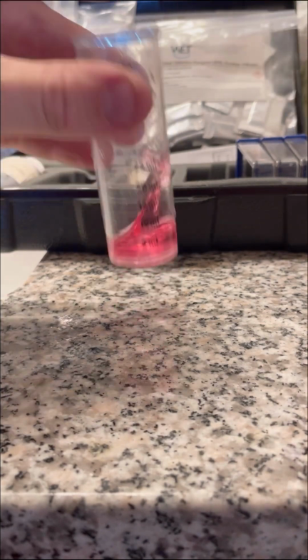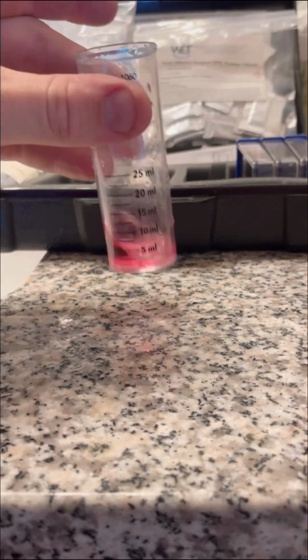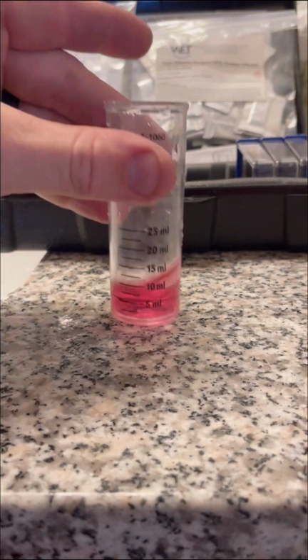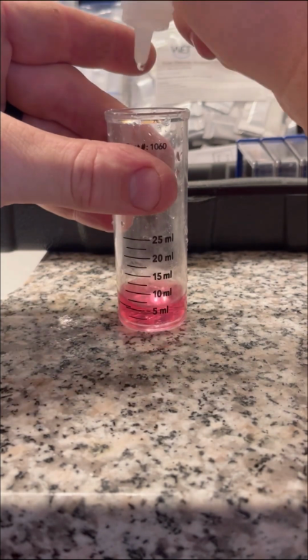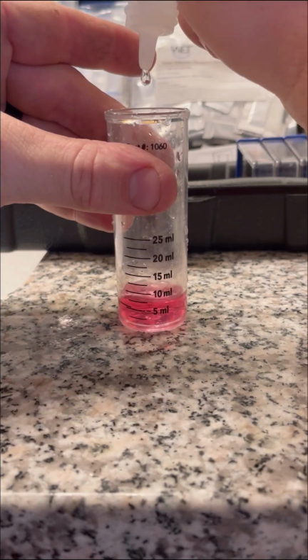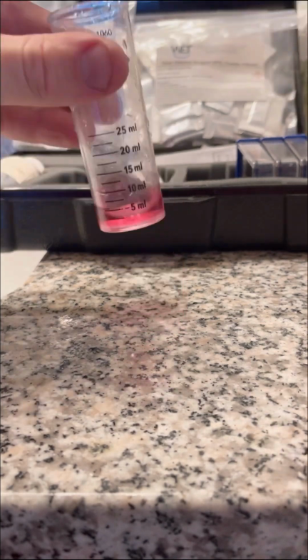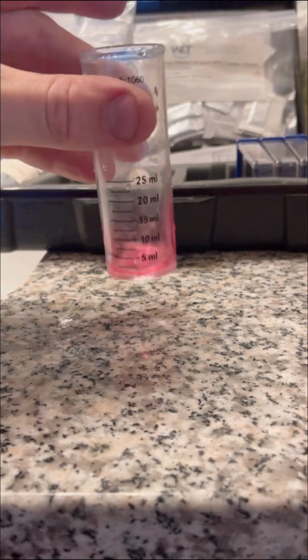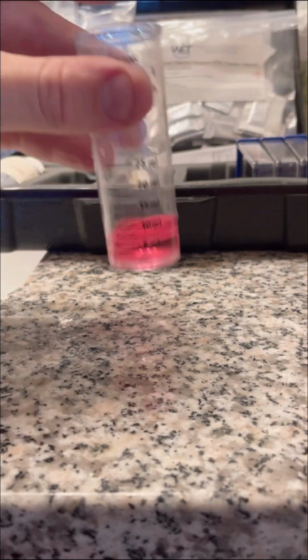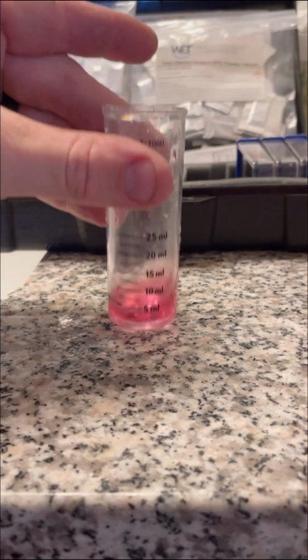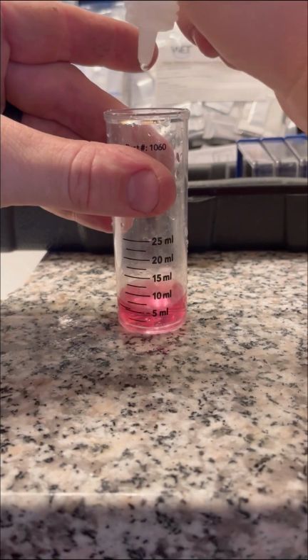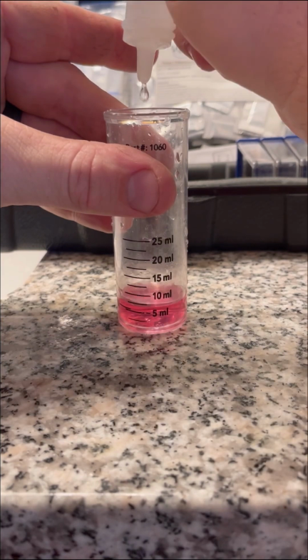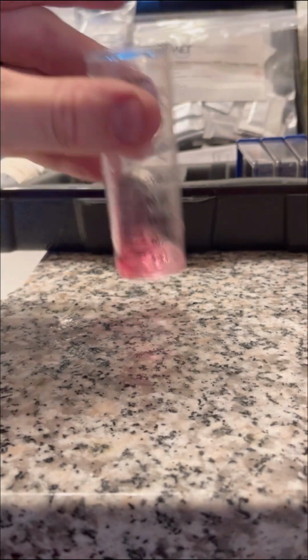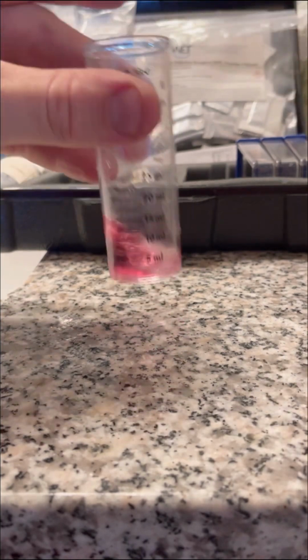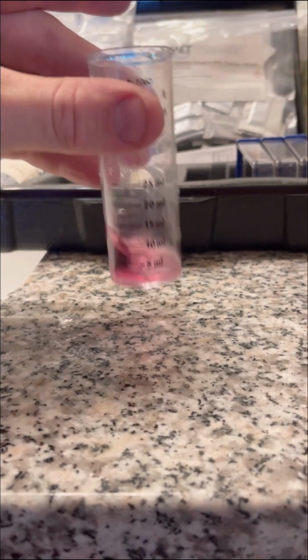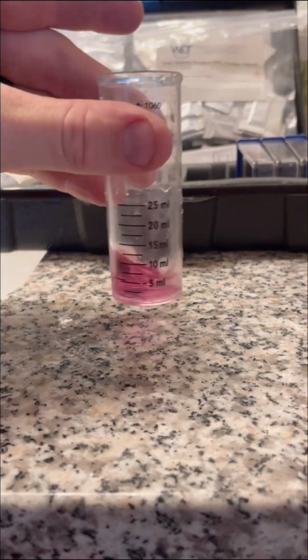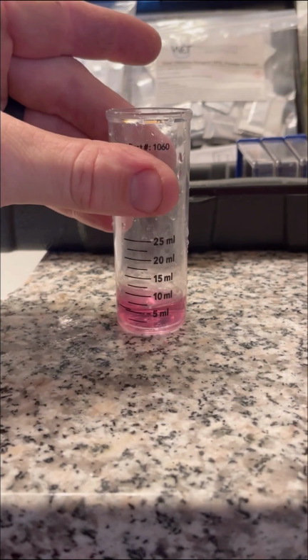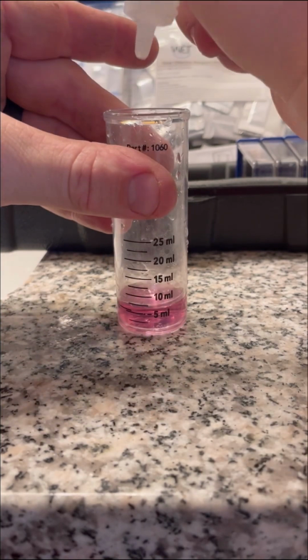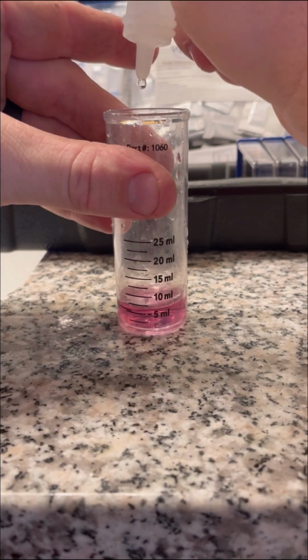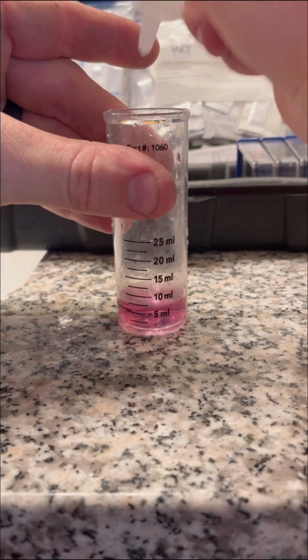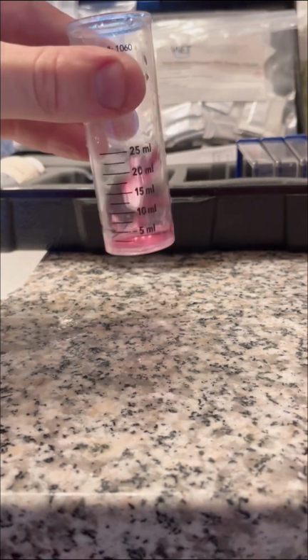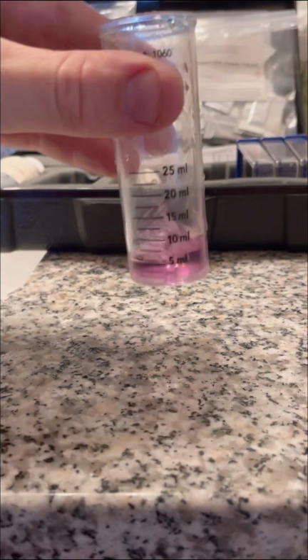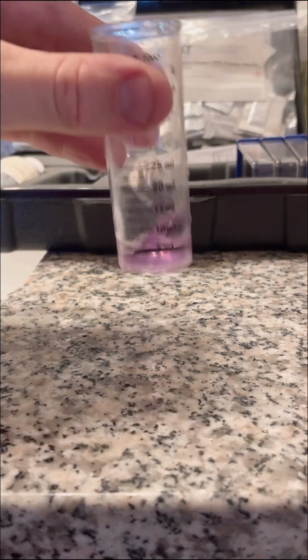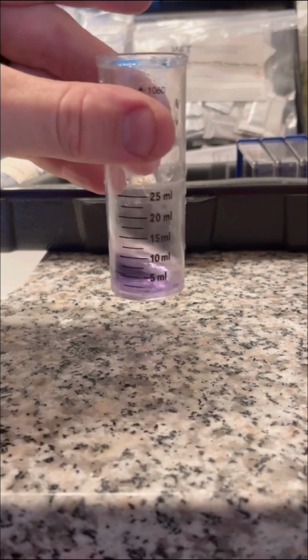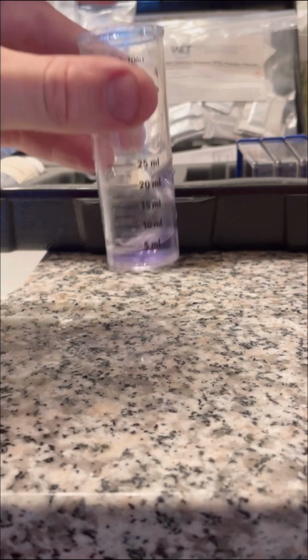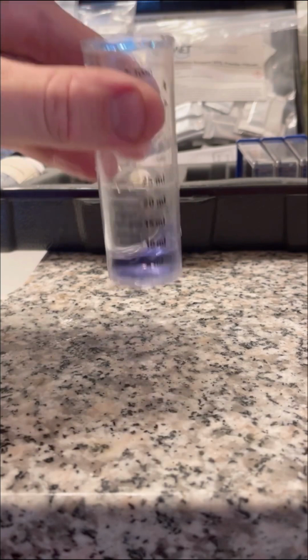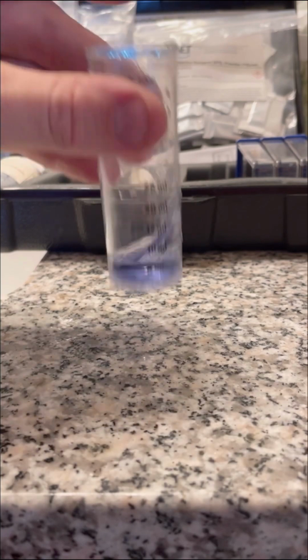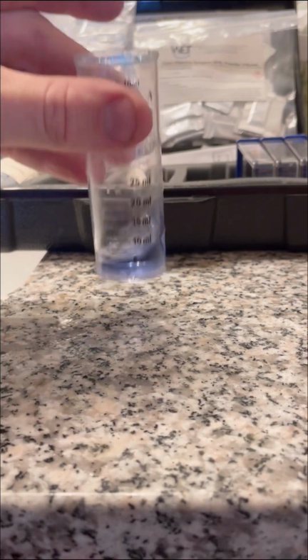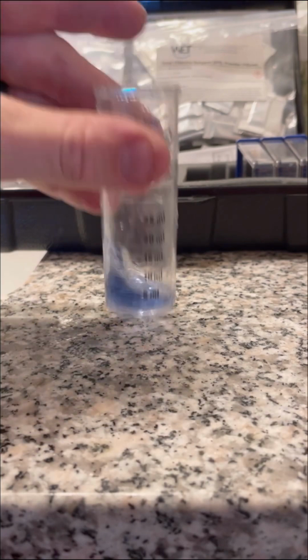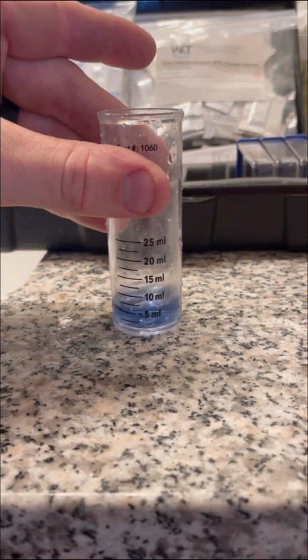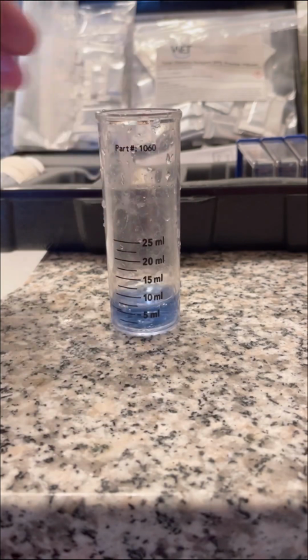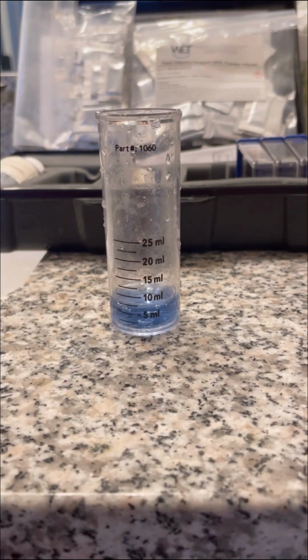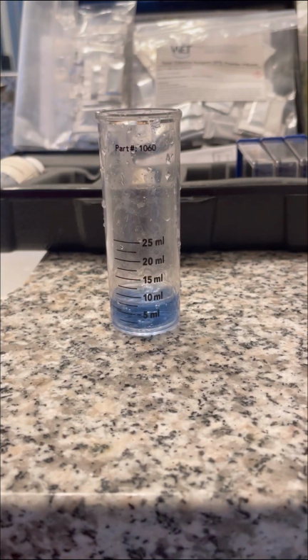Anything over 10 grains per gallon is considered to be very hard water. In my area it is very rare to find a home that has less than 10 grains per gallon of water hardness, which is why a water softener here is a necessity.